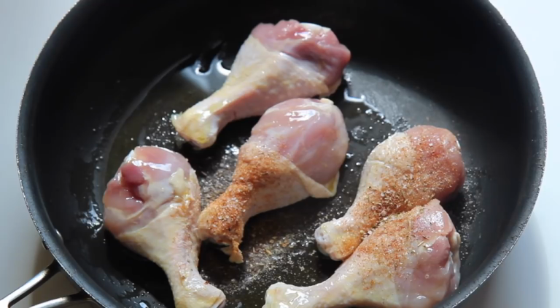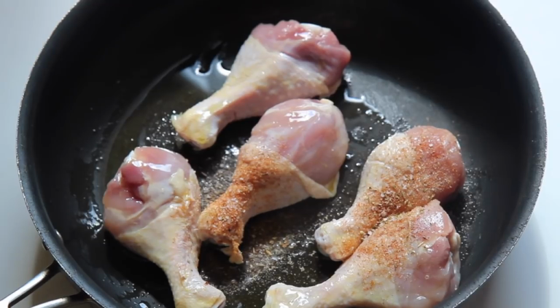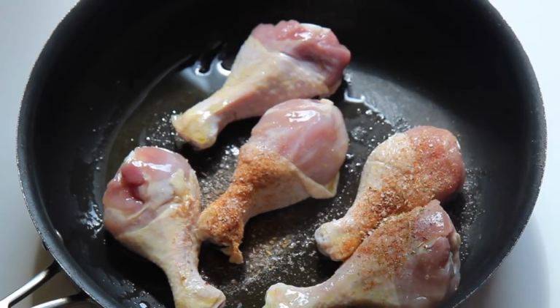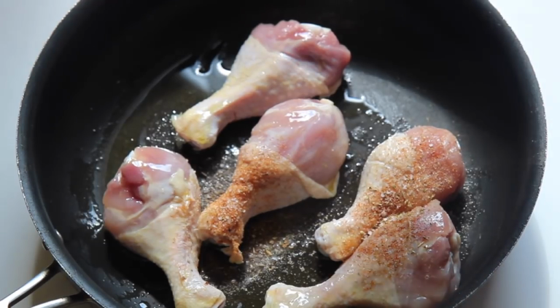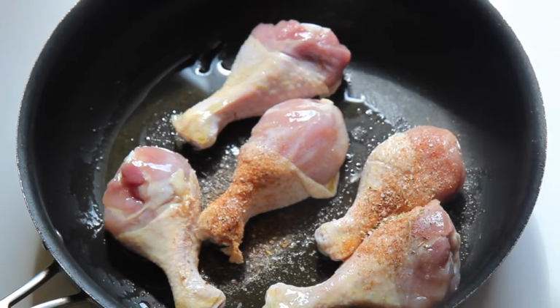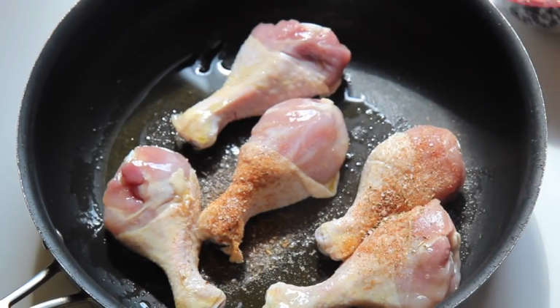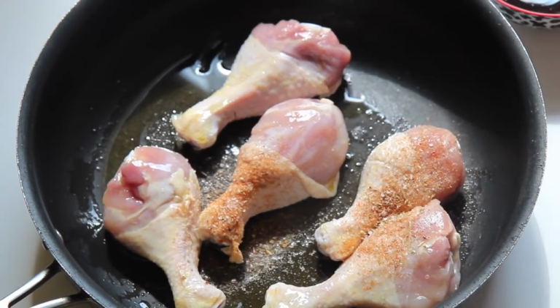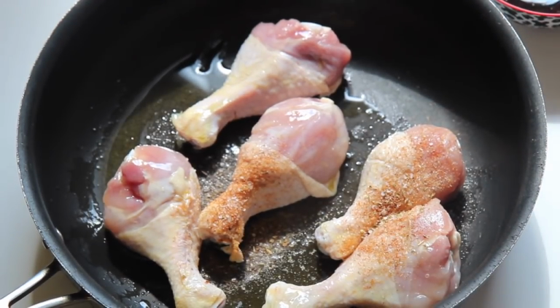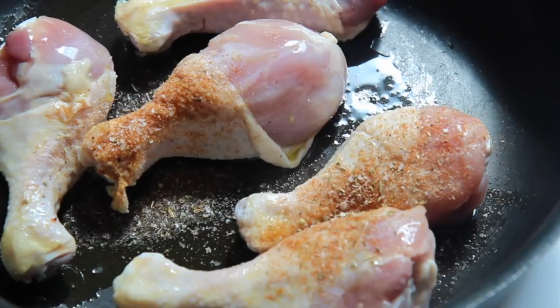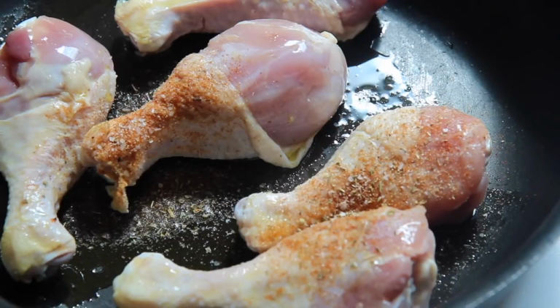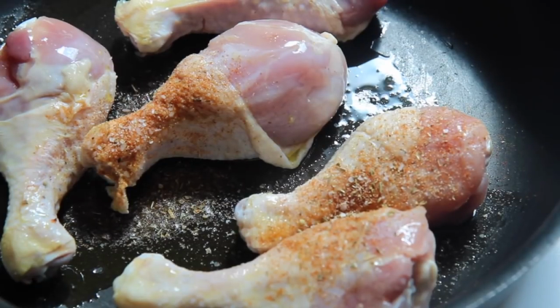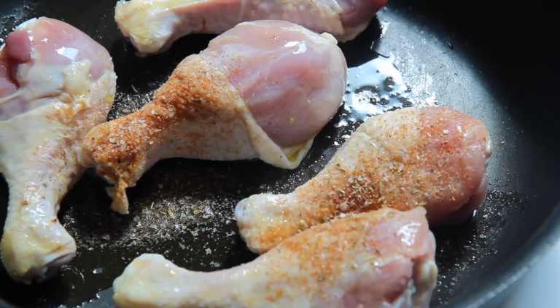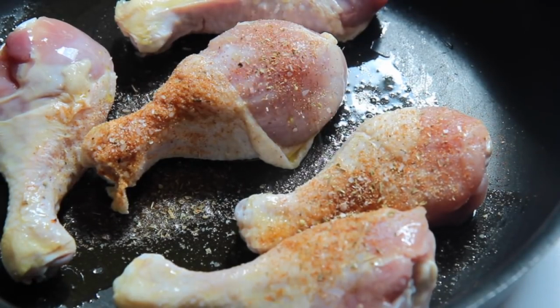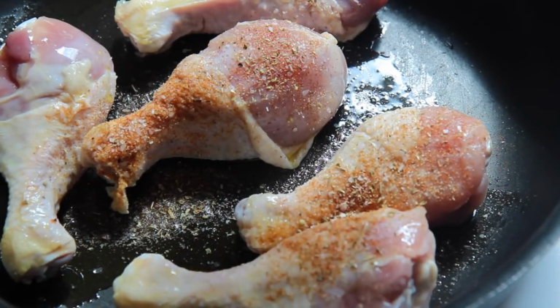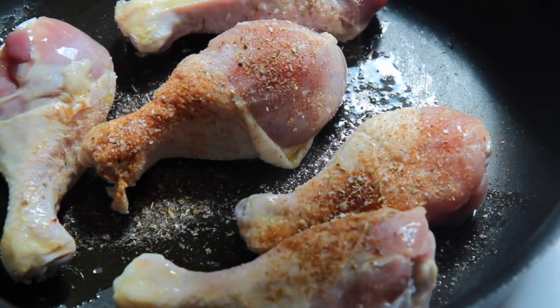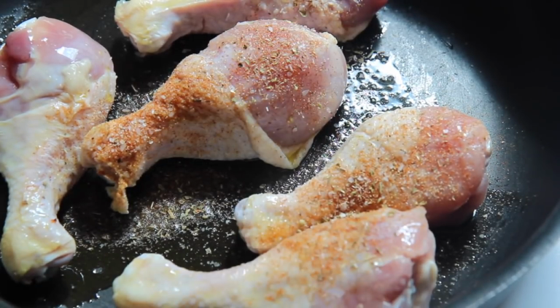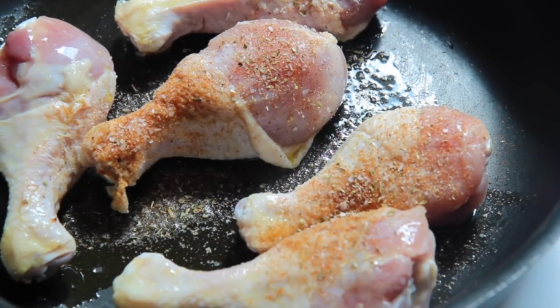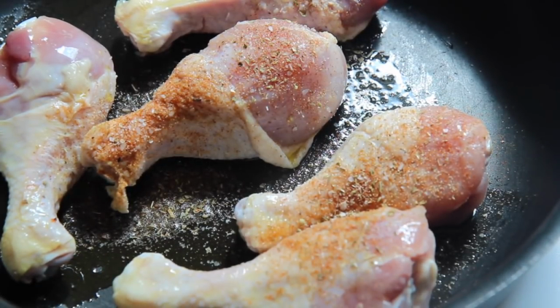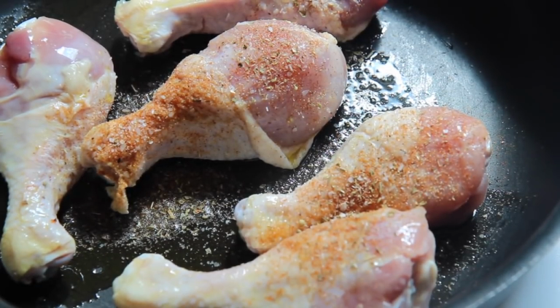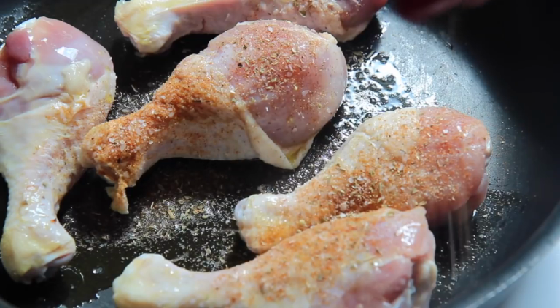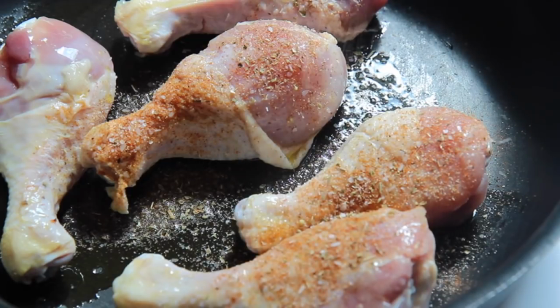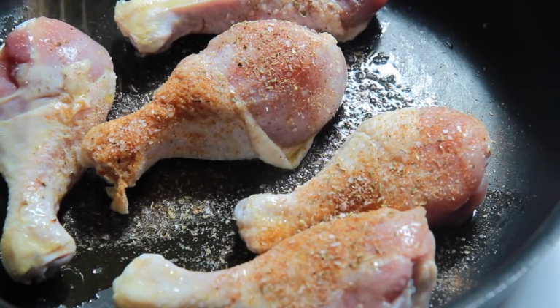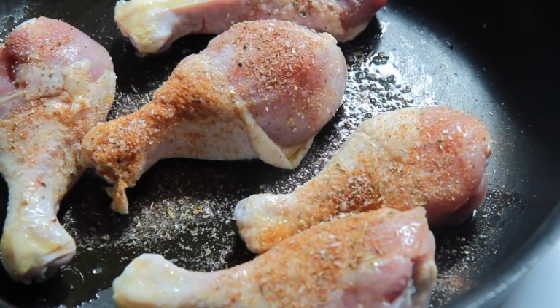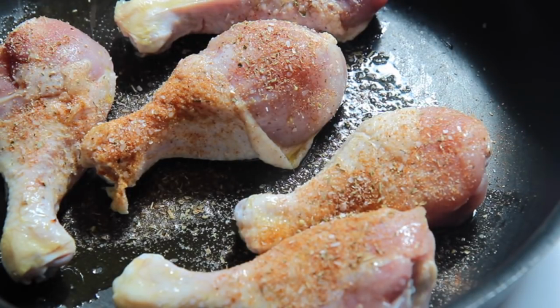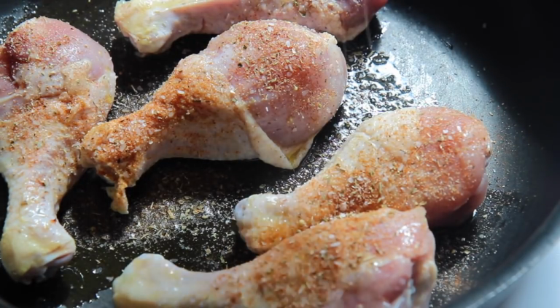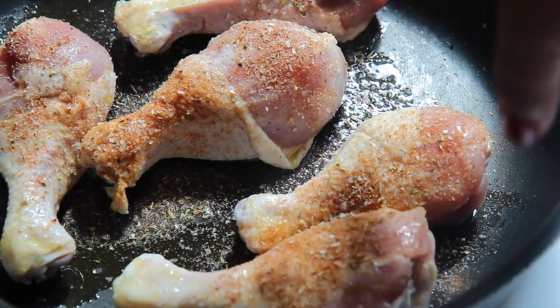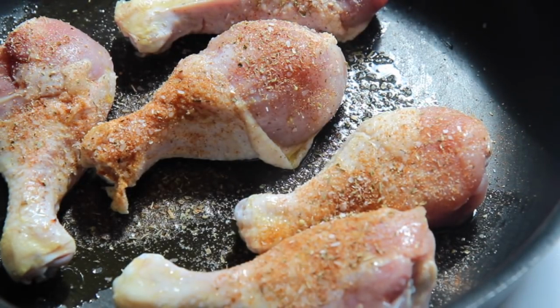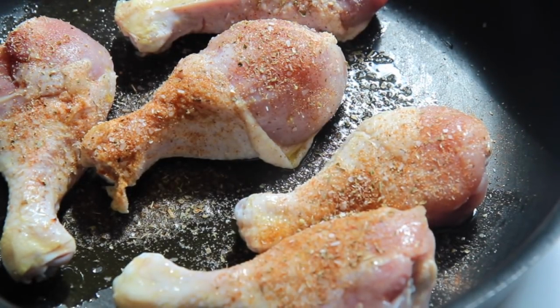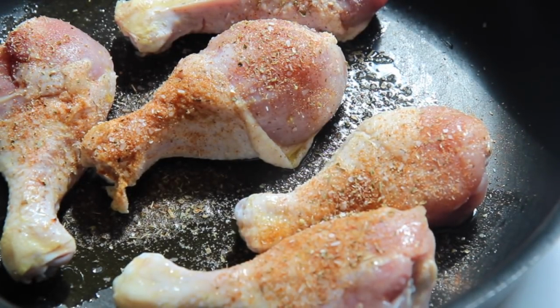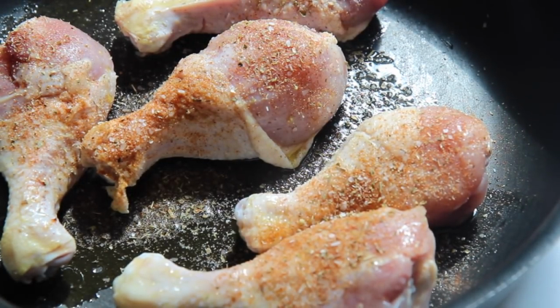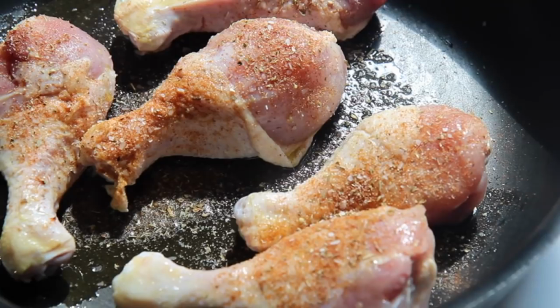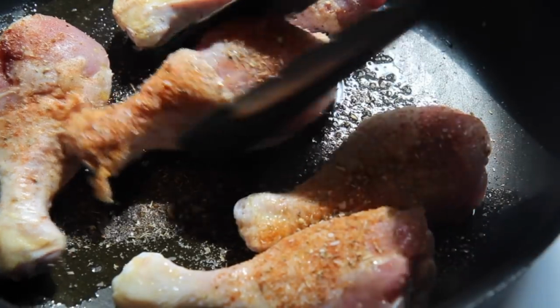The exact recipe will be over on my website cookedbyjulie.com. Make sure to sign up to my free newsletter on my website so you receive every single recipe I make that I don't share on YouTube. I actually posted this recipe on my website about a month ago, just so you get an idea how my website works.